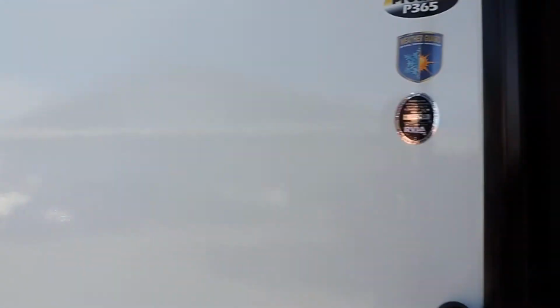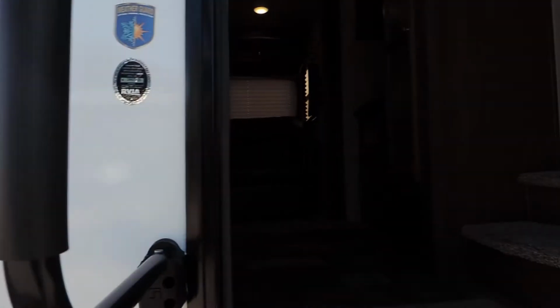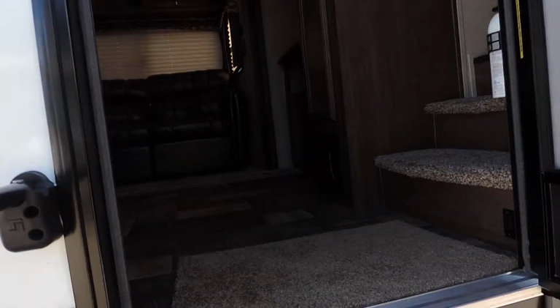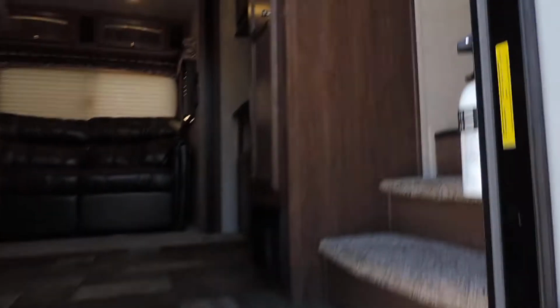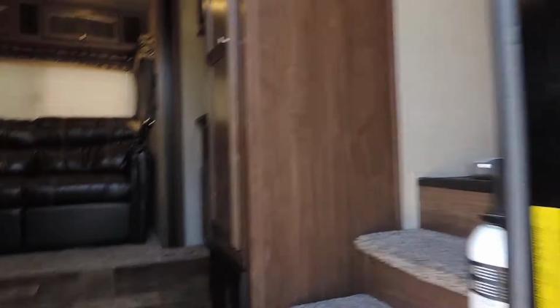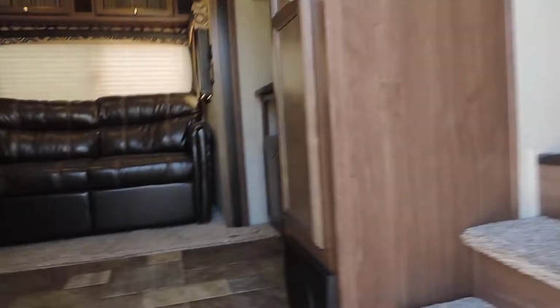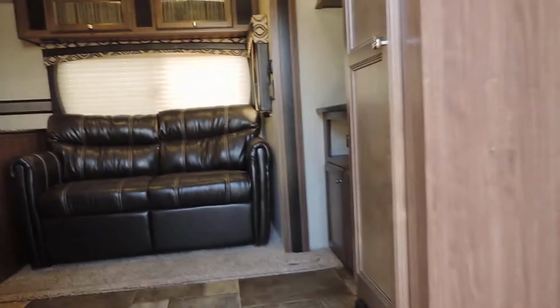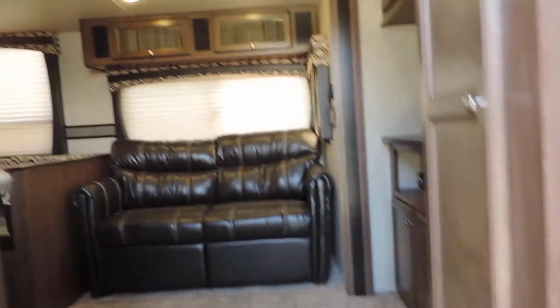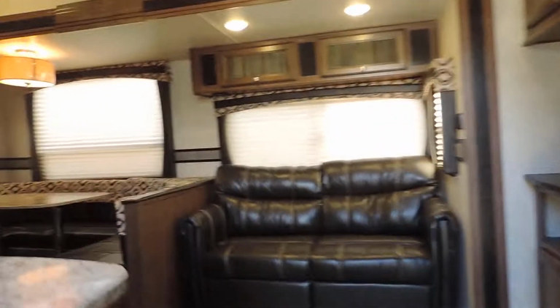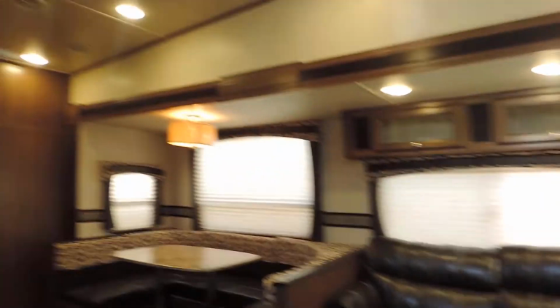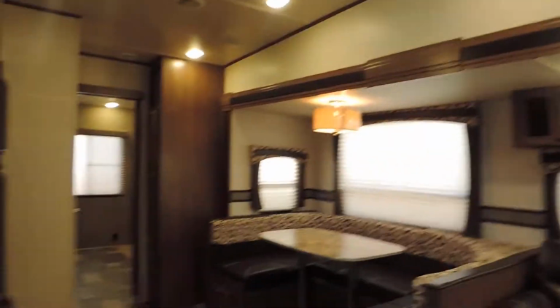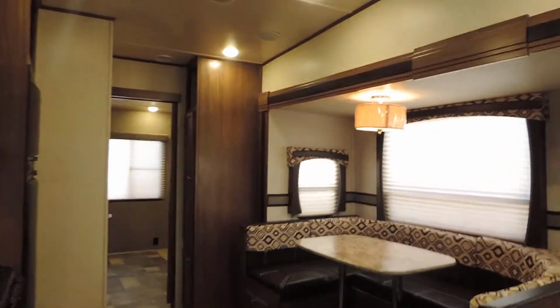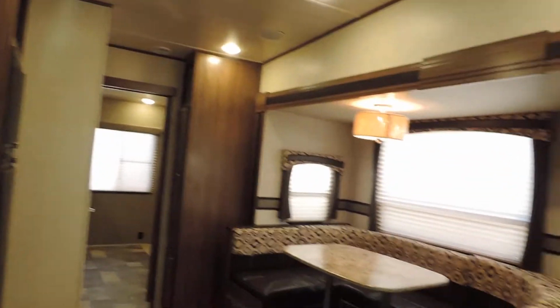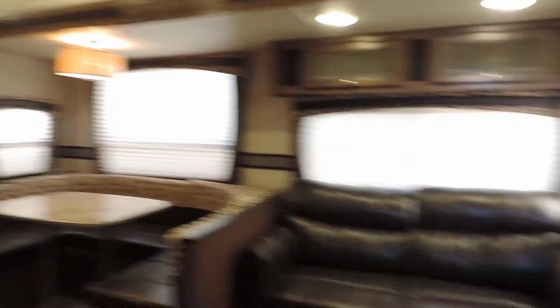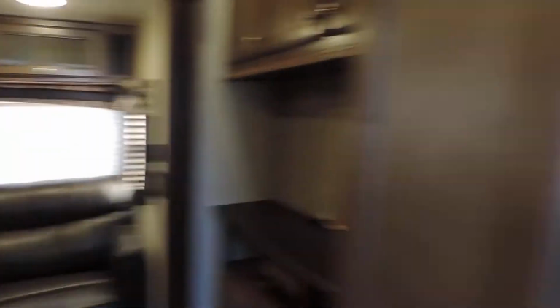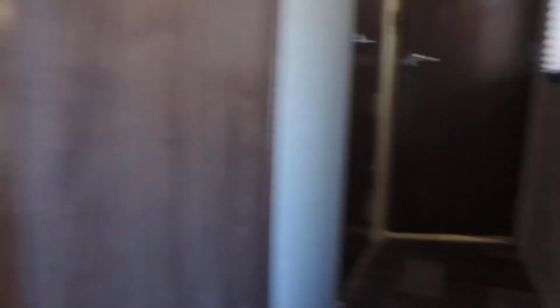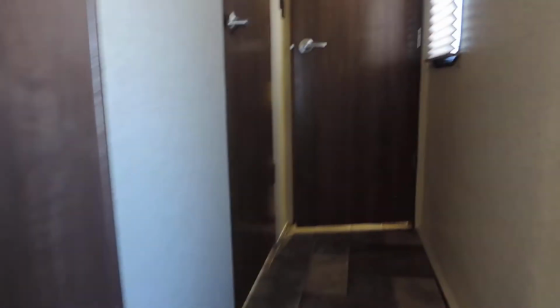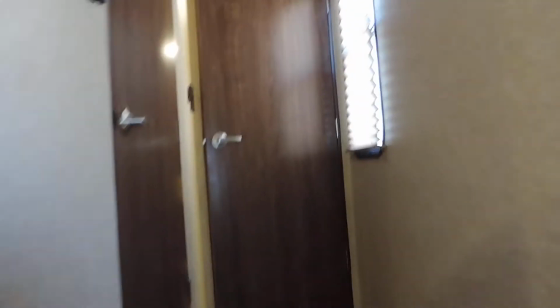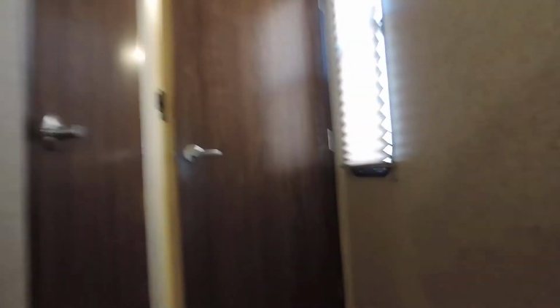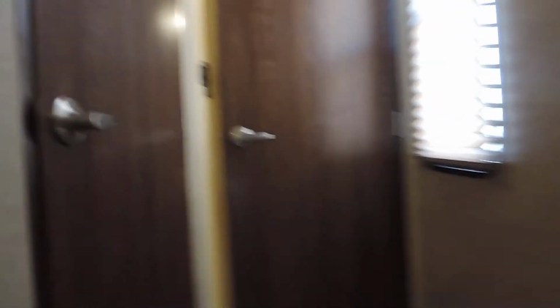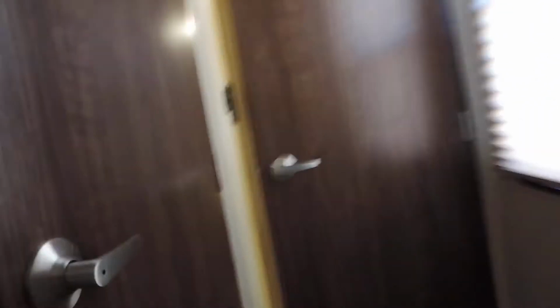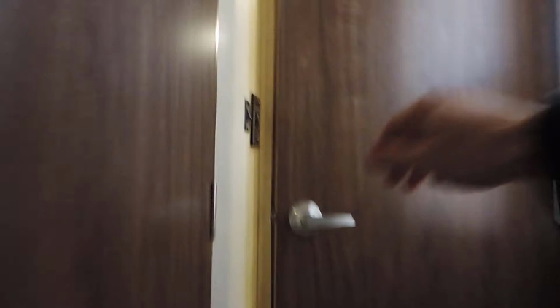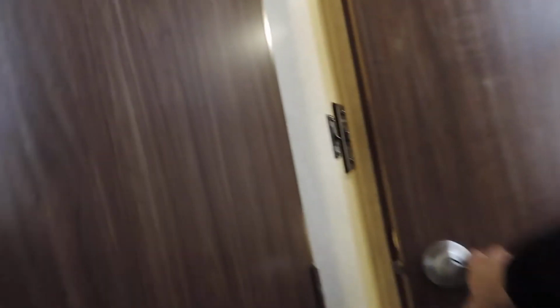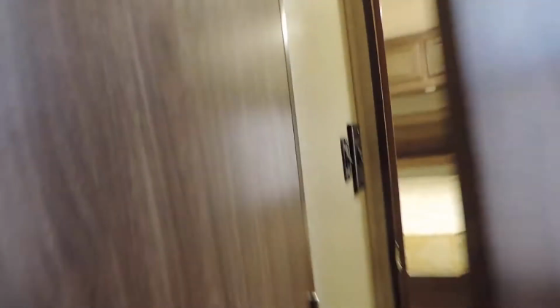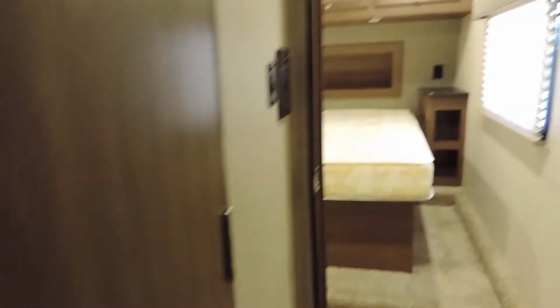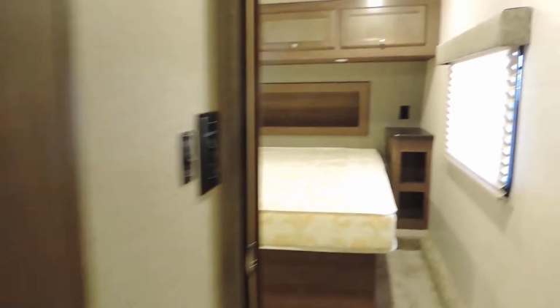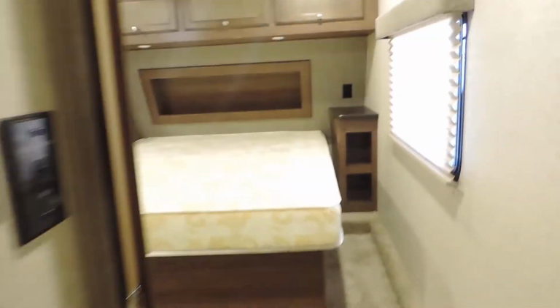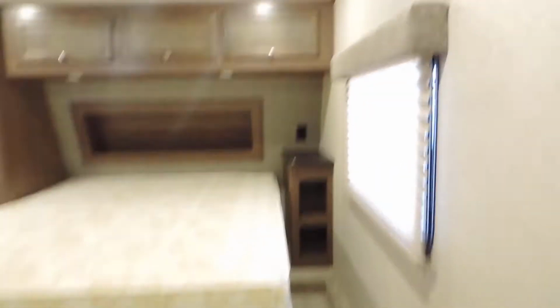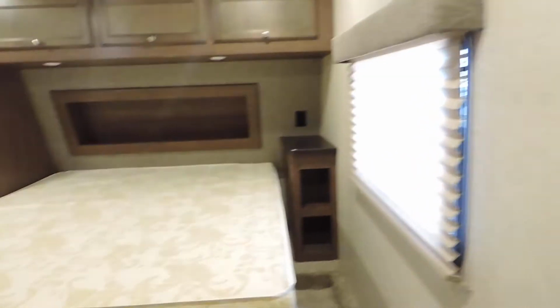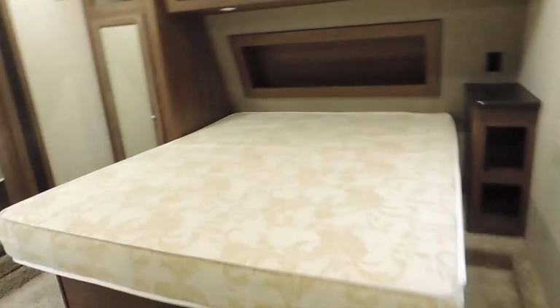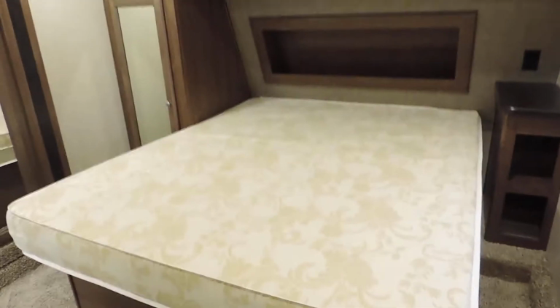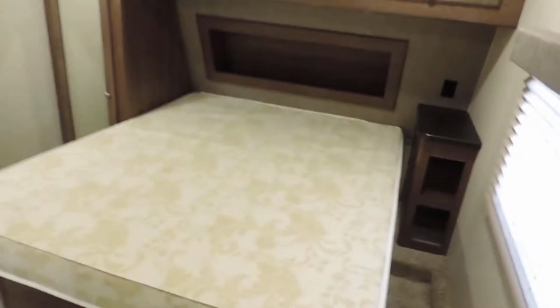Again, this is a bunkhouse with your bunks in the back and your bedroom up front. There are two separate bathrooms in this unit — the first one is connected to your bedroom.